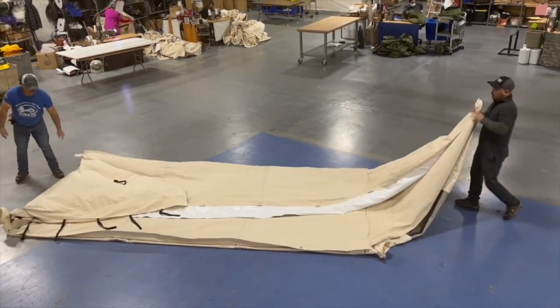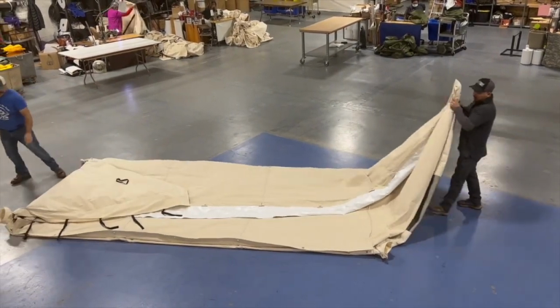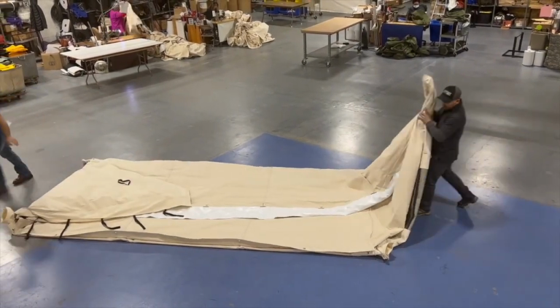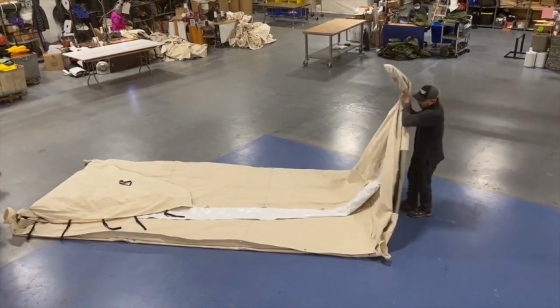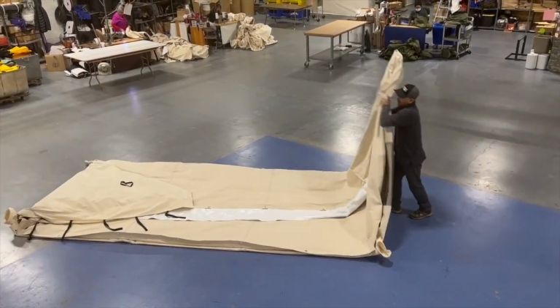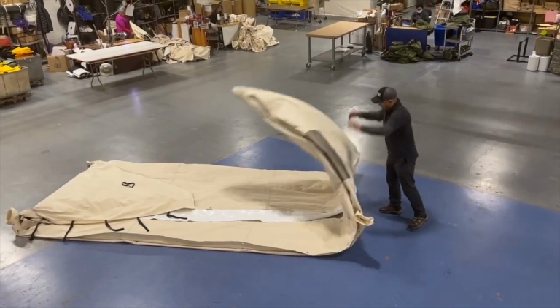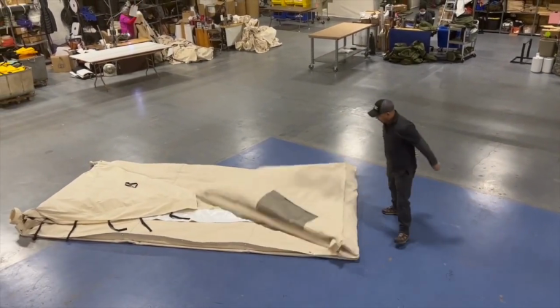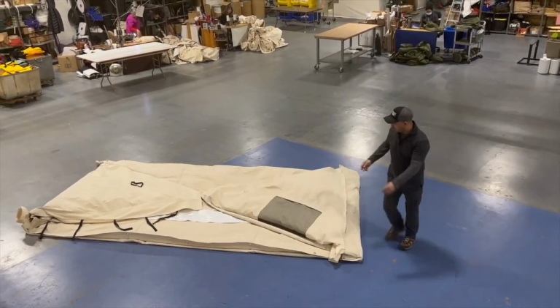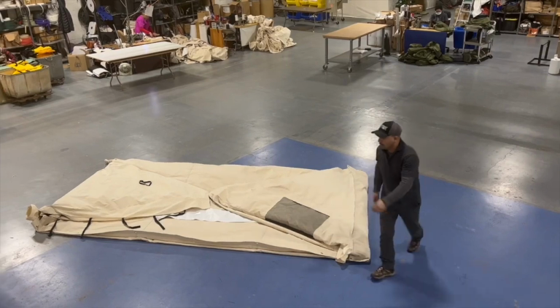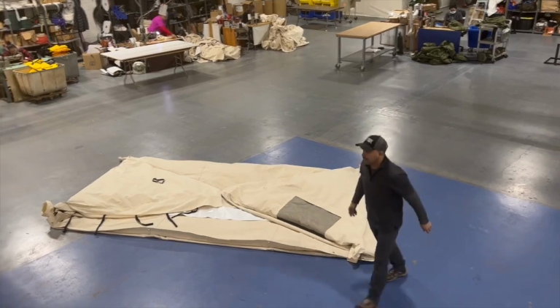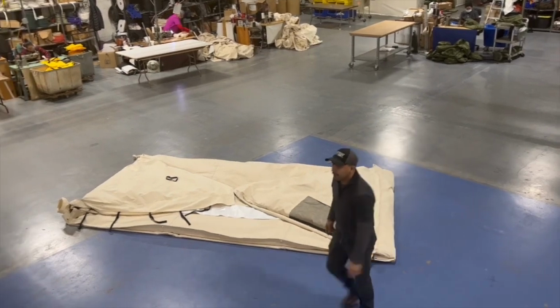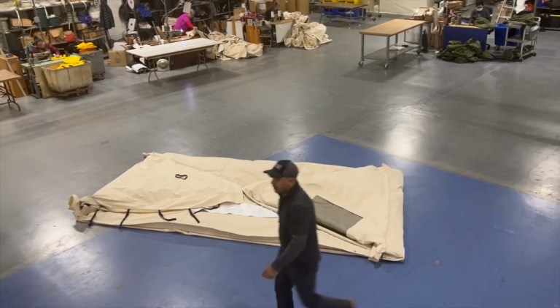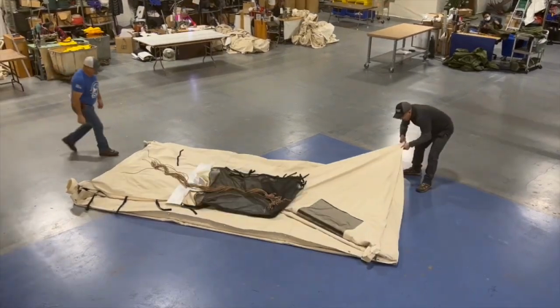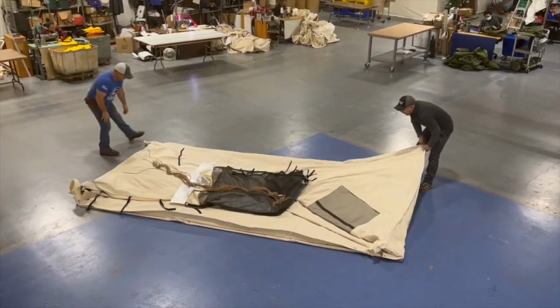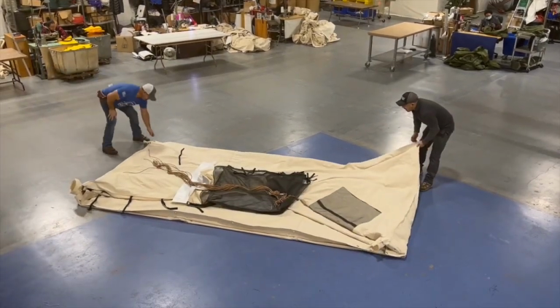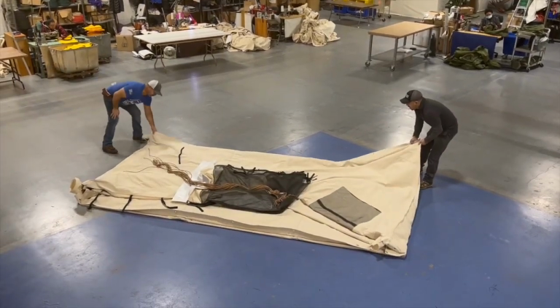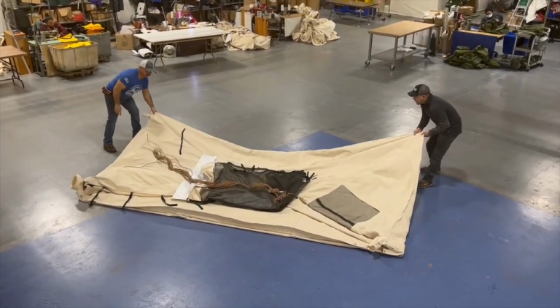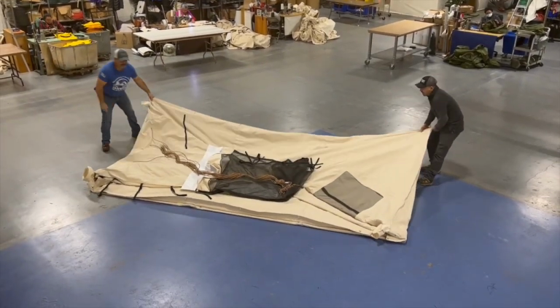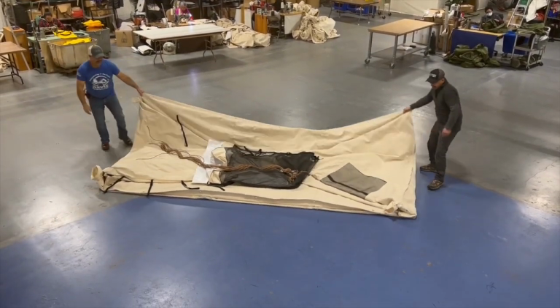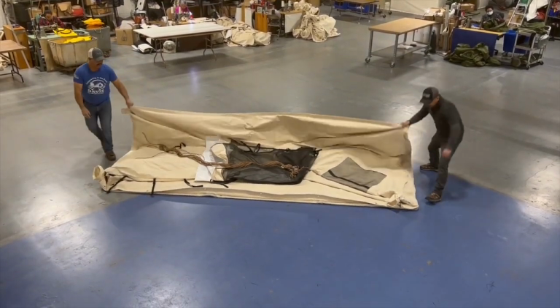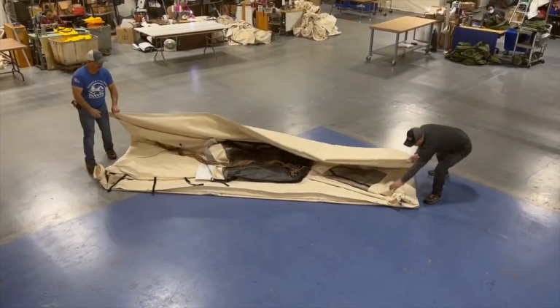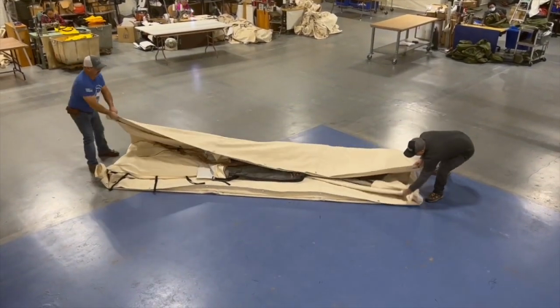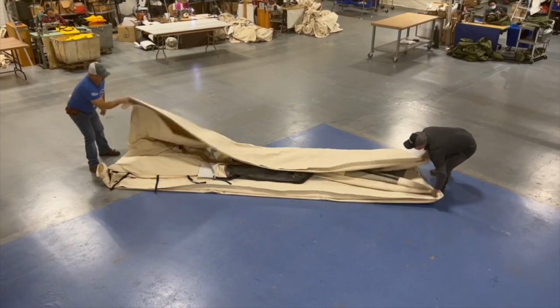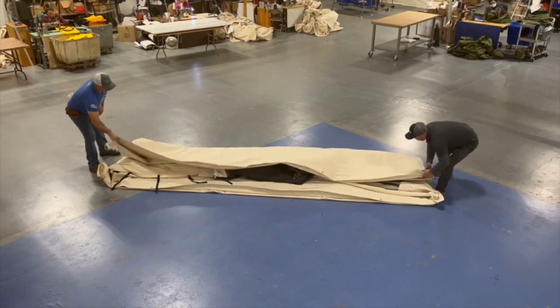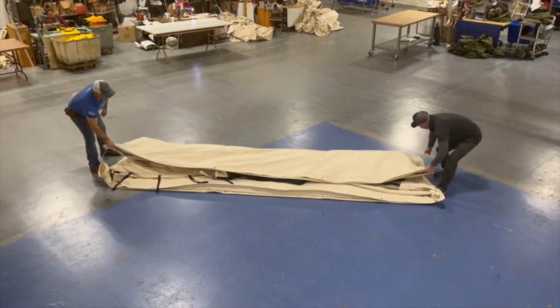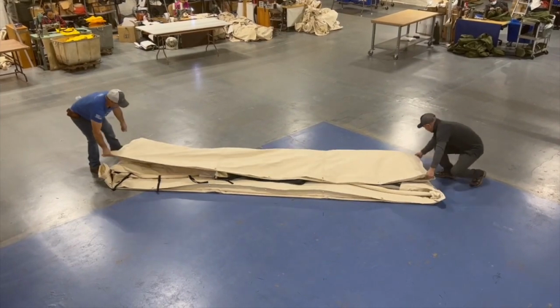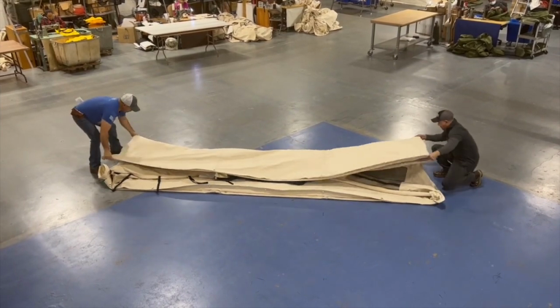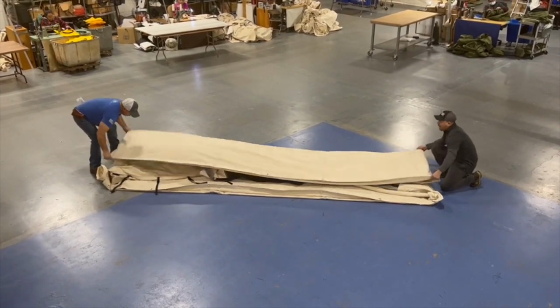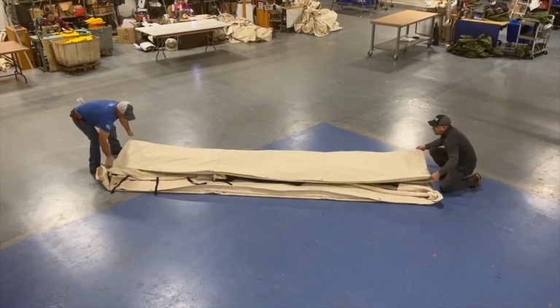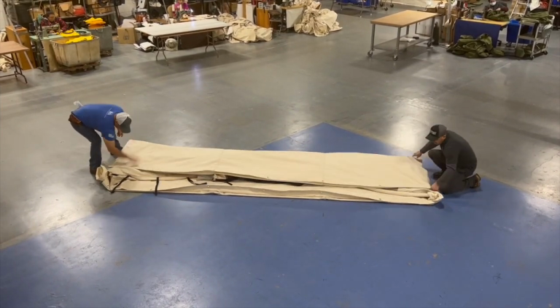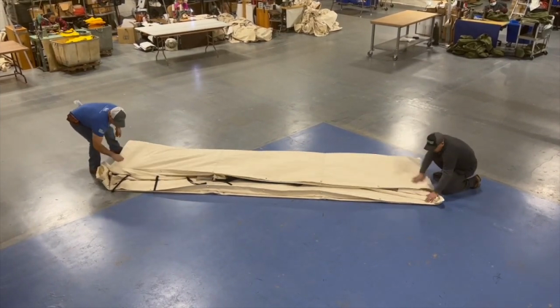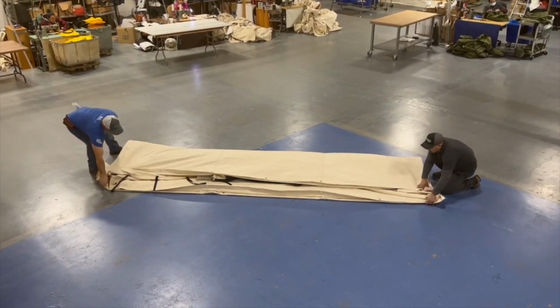Then flip in your two ends, and this is where you'll notice we always throw in our screen doors and our ropes. And then from here, you fold it in thirds, pulling it out nice and tight, getting the wrinkles out.